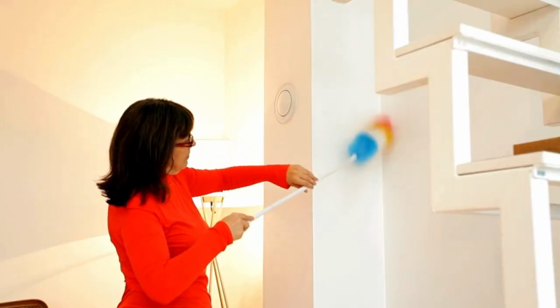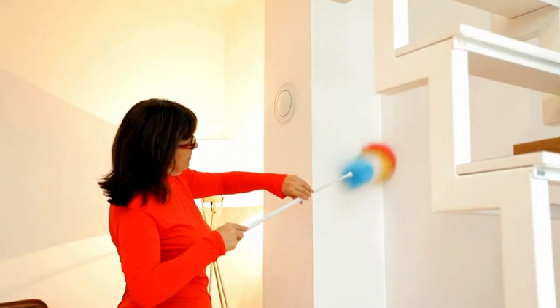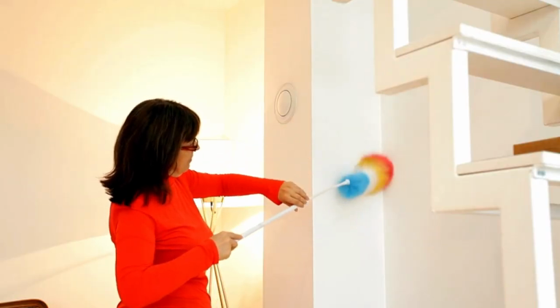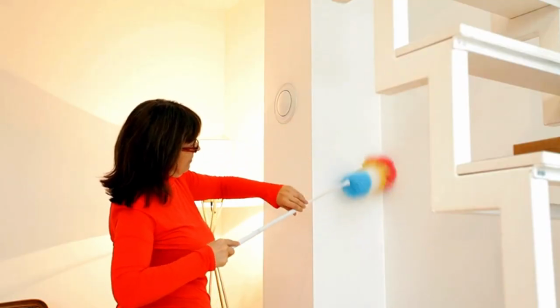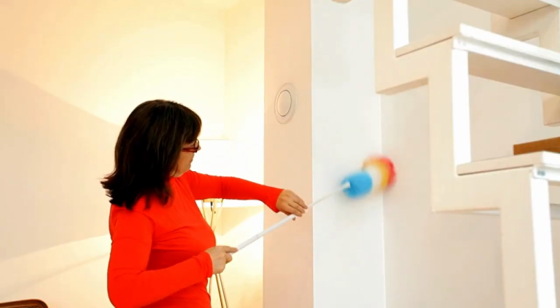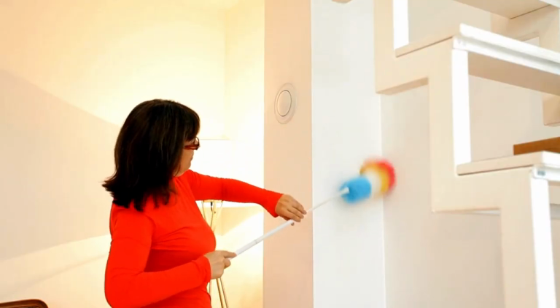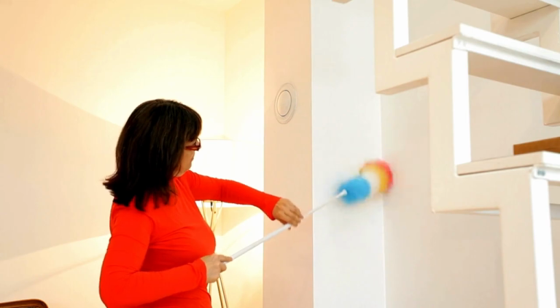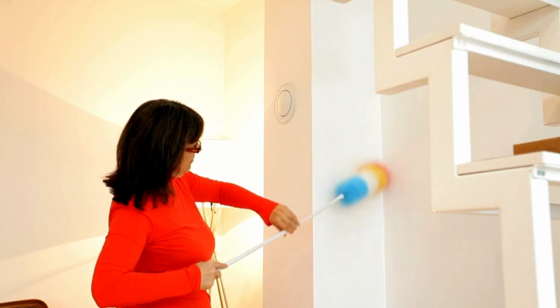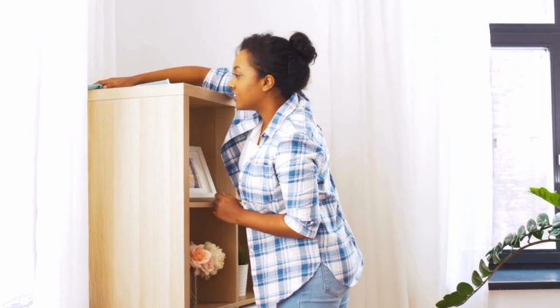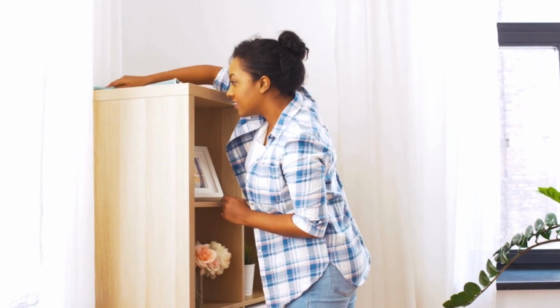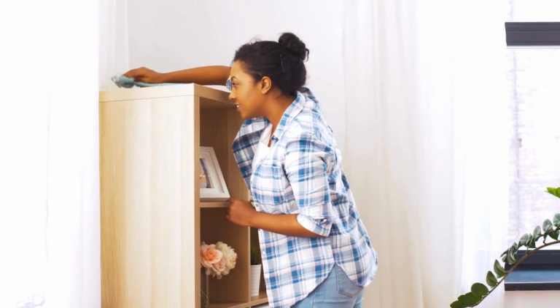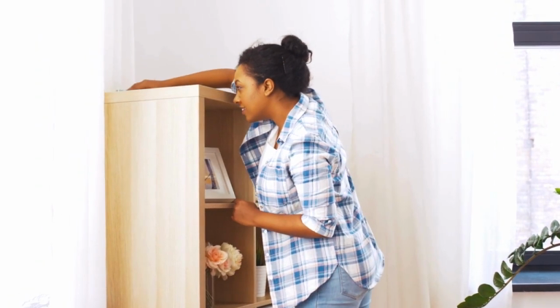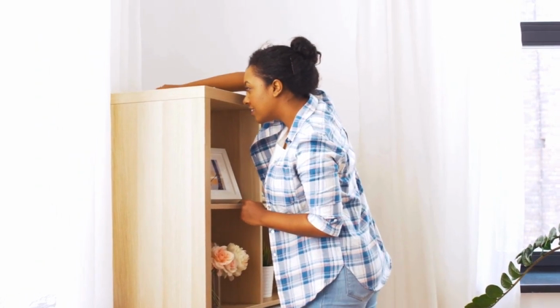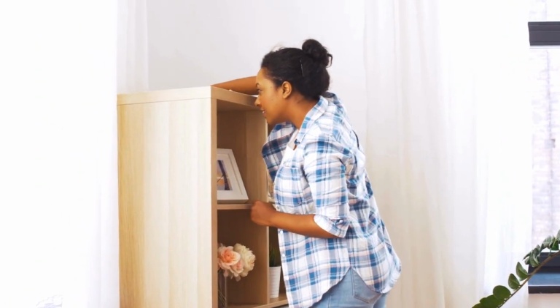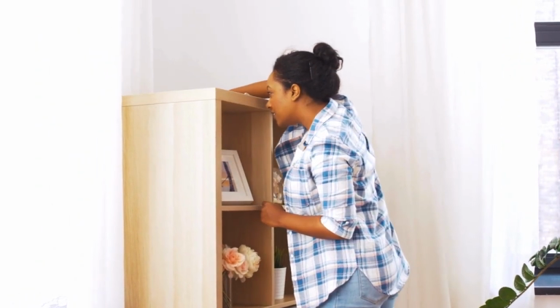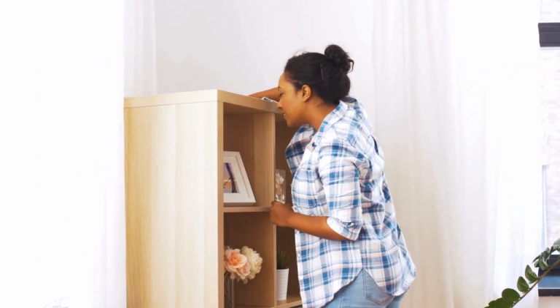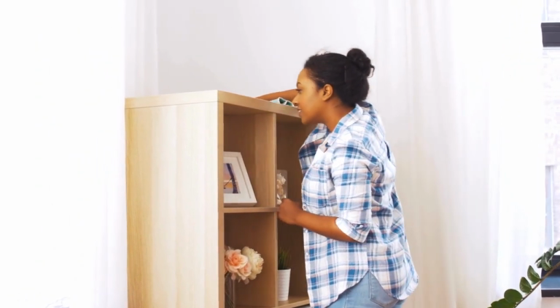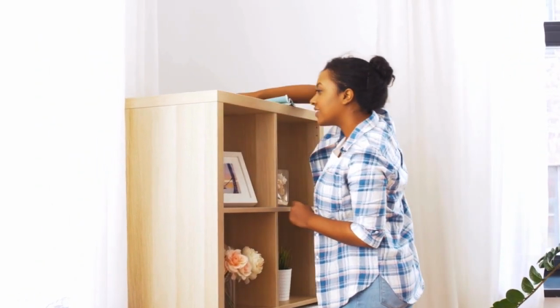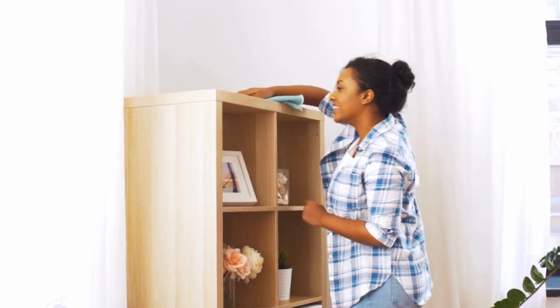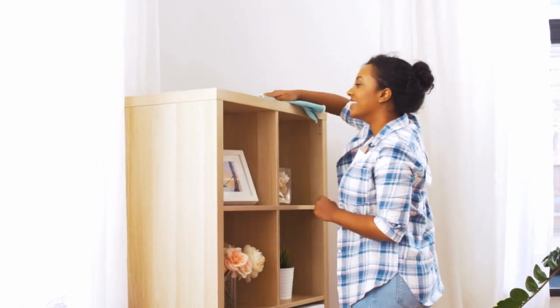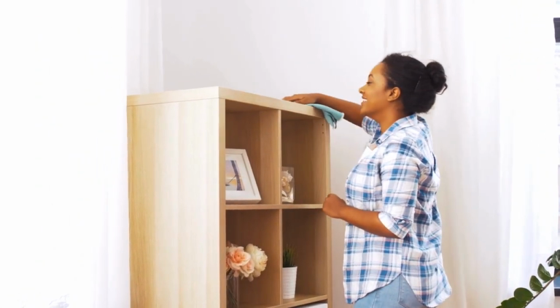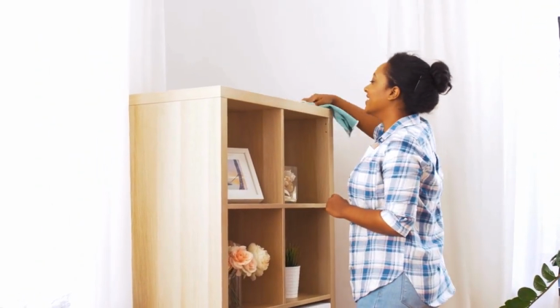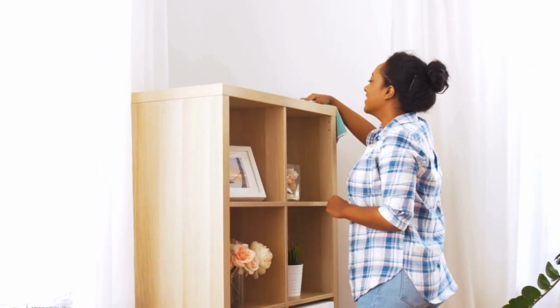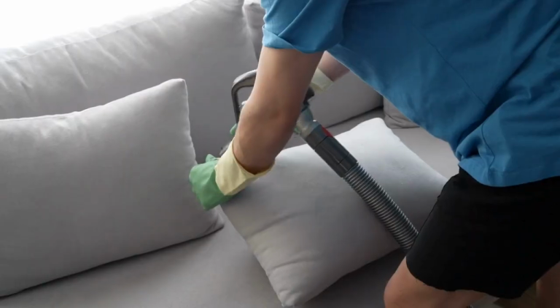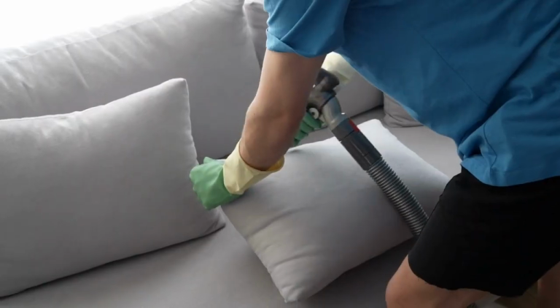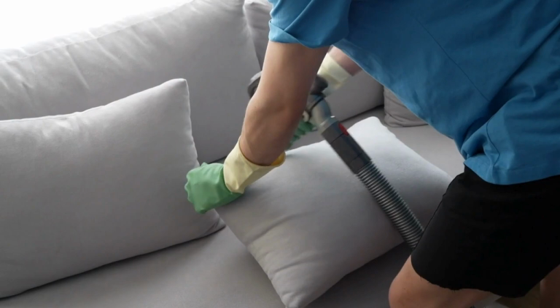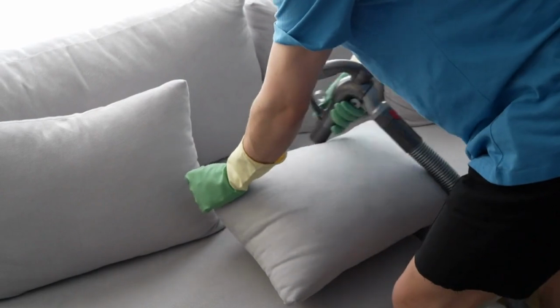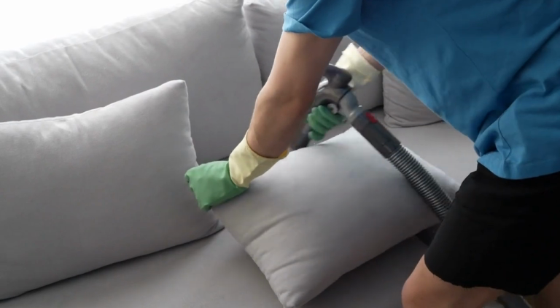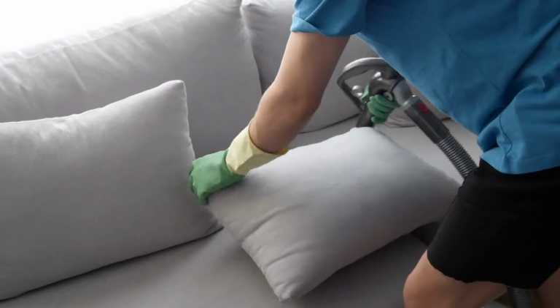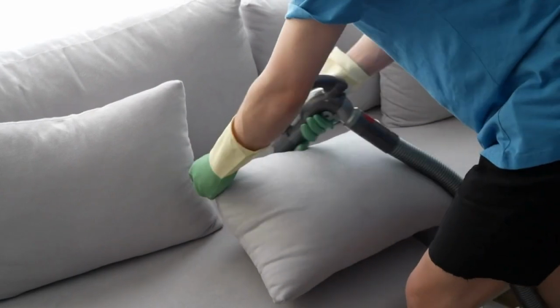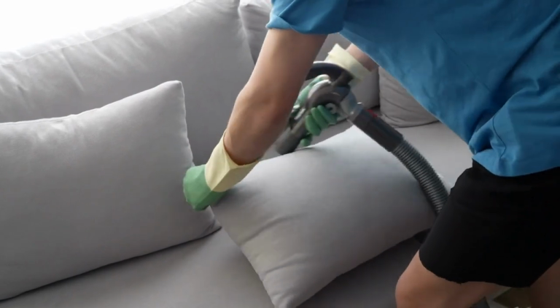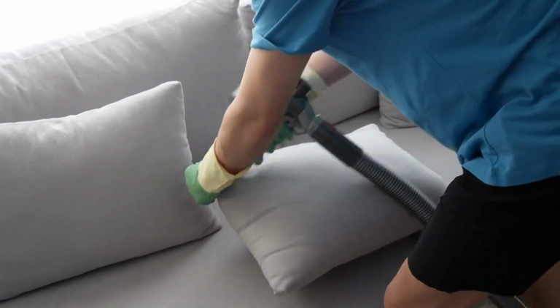Invest in quality cleaning supplies to make the job easier. Microfibre cloths, a good vacuum cleaner and multipurpose cleaners will save you time and effort.